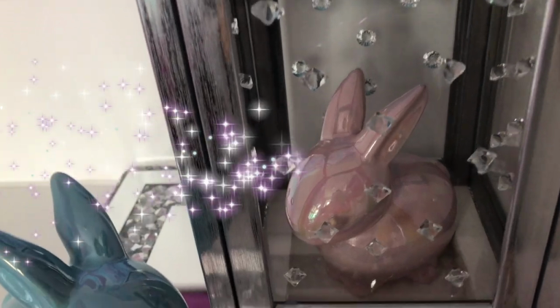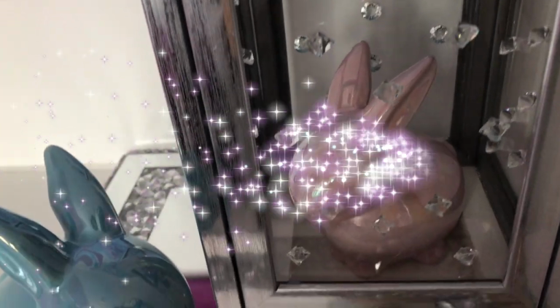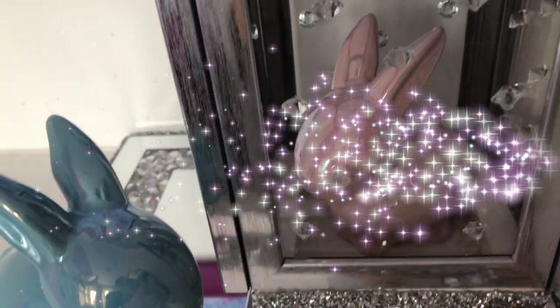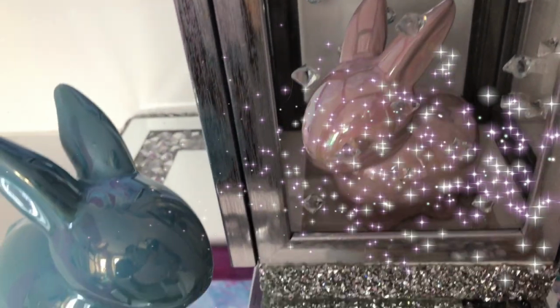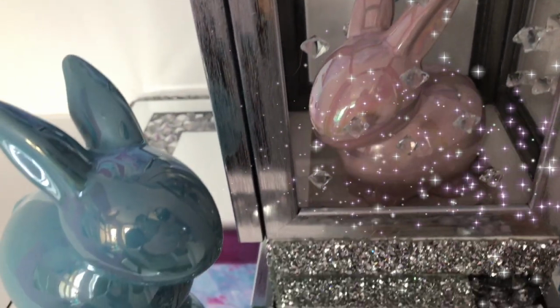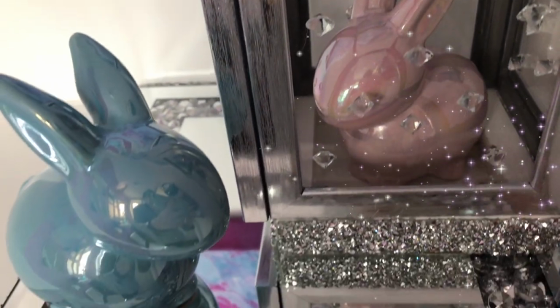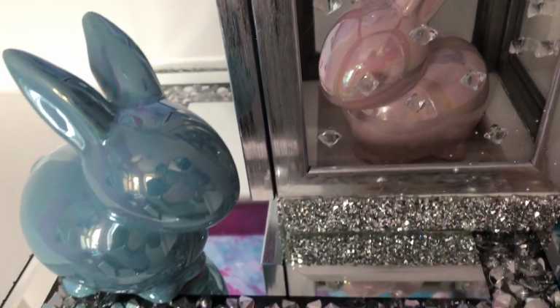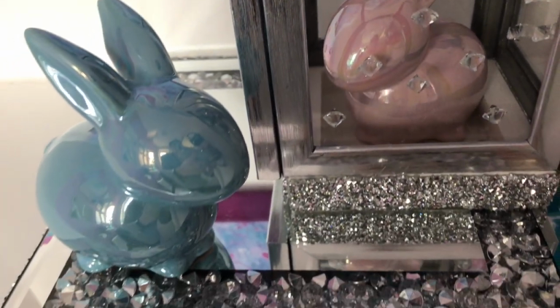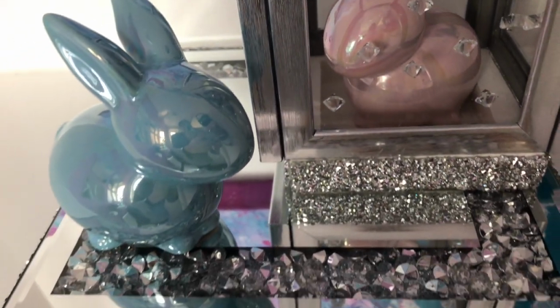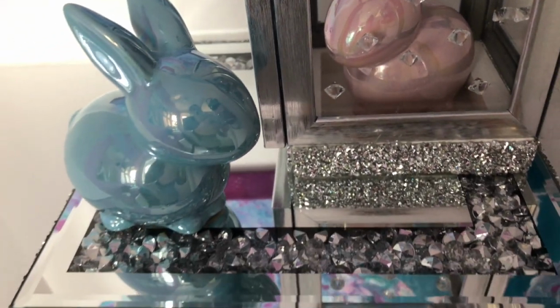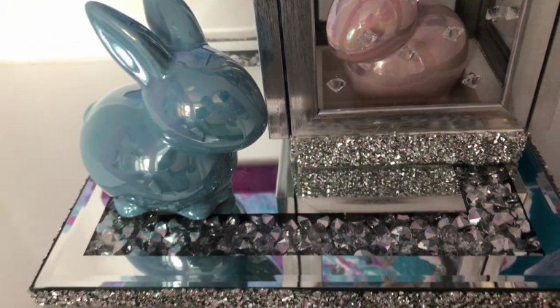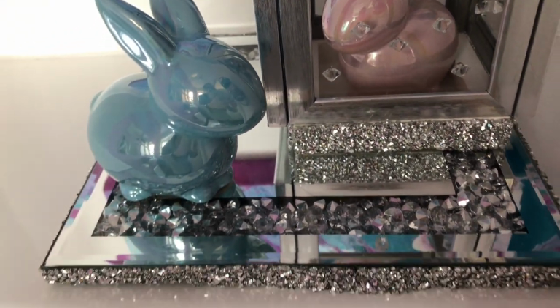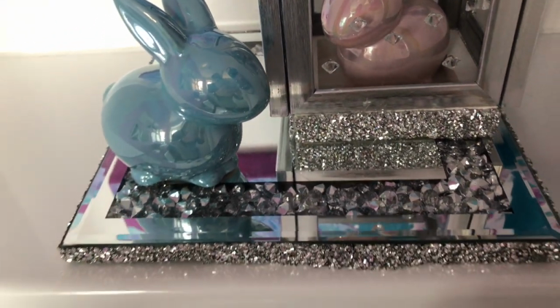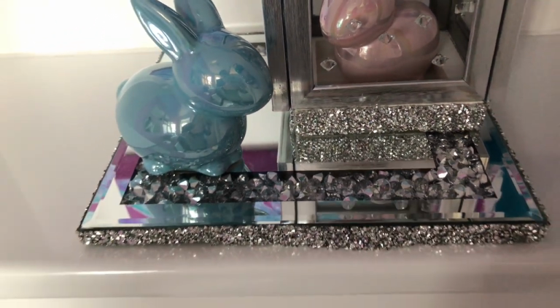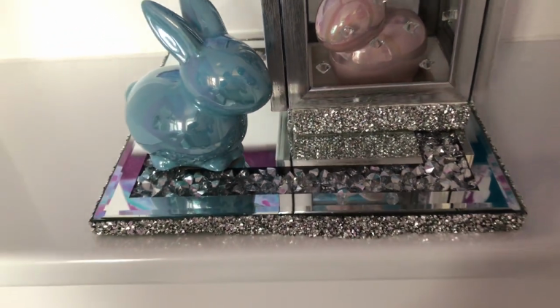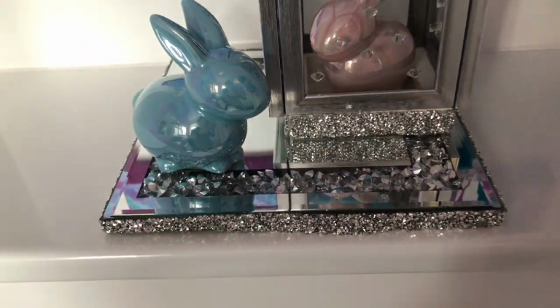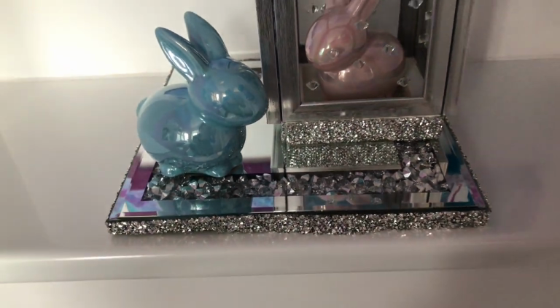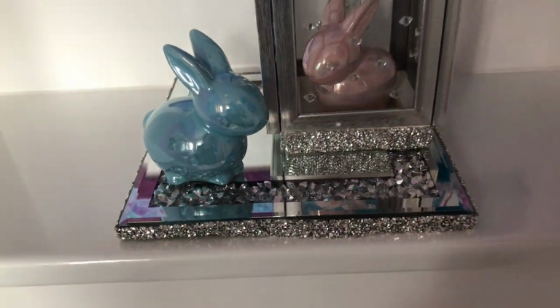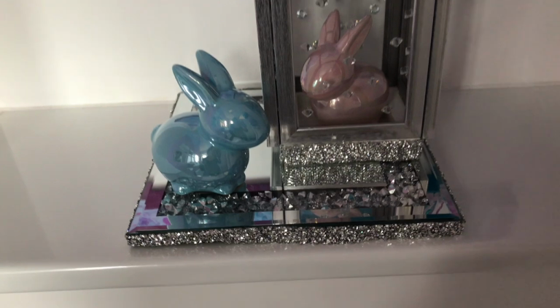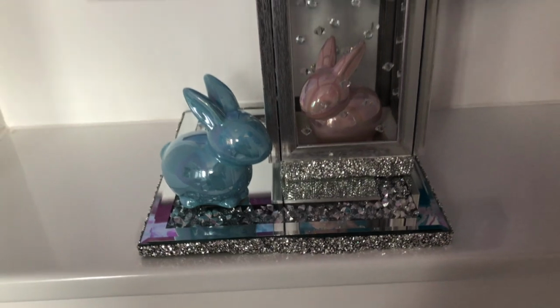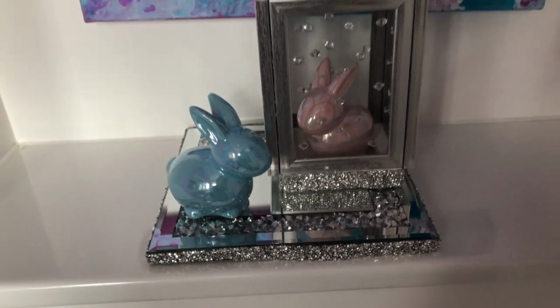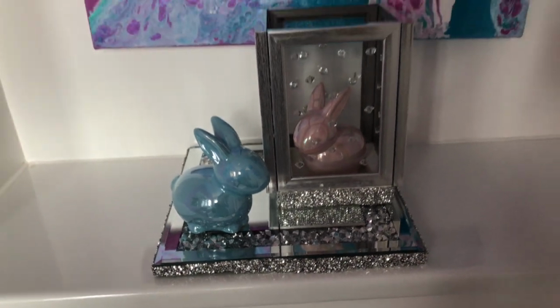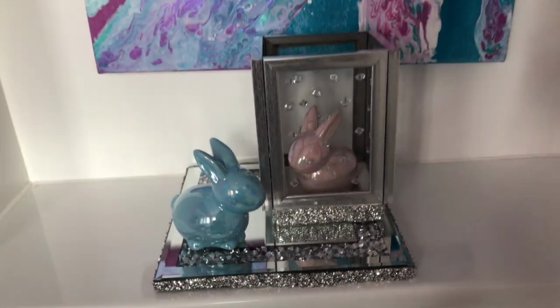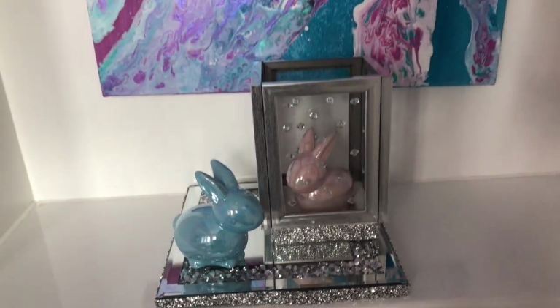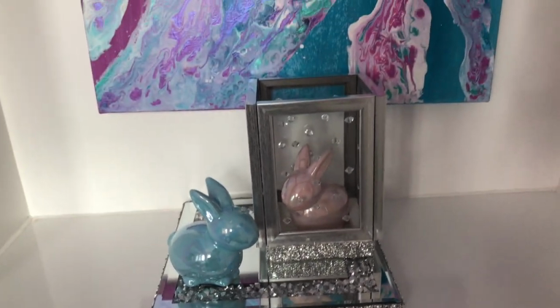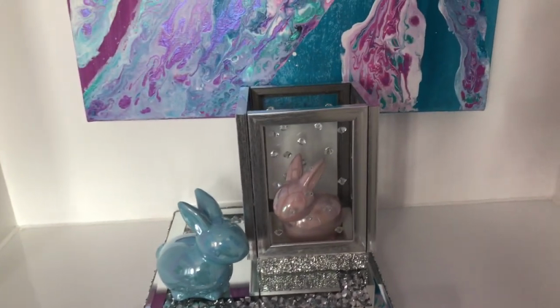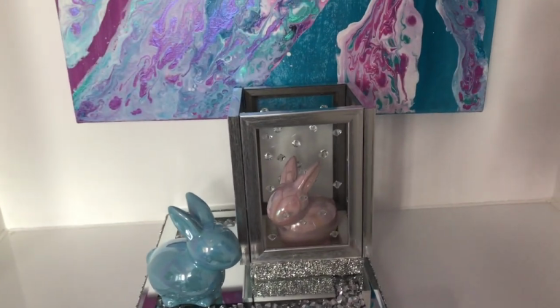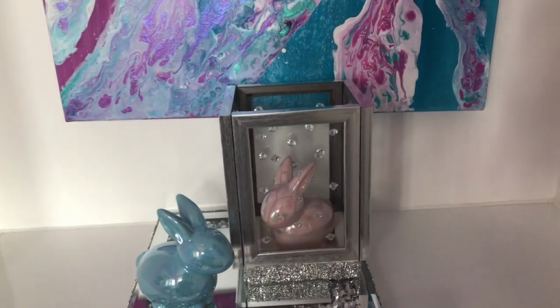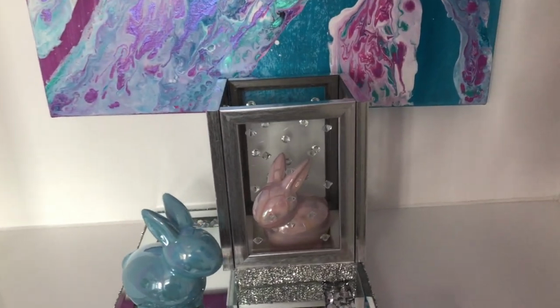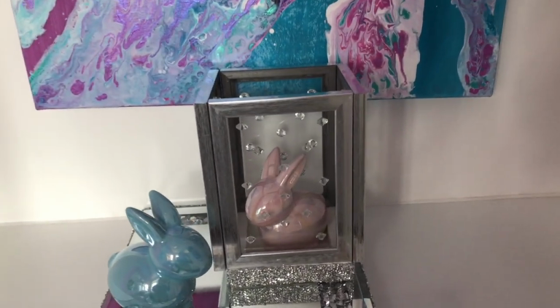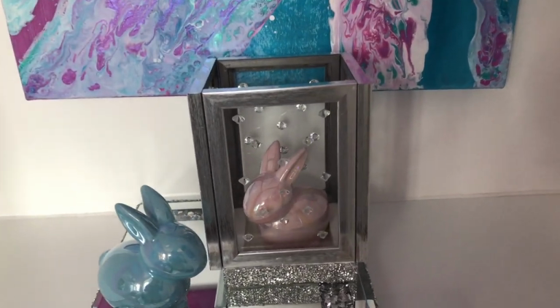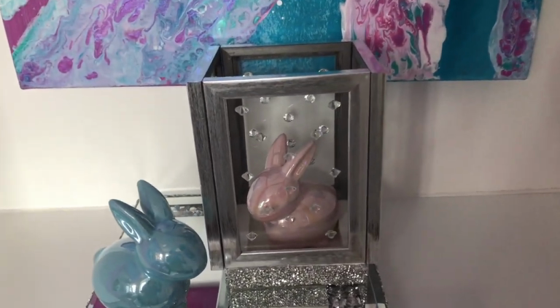They both have so many potentials for decorating, and here are some of them. I hope you enjoy.